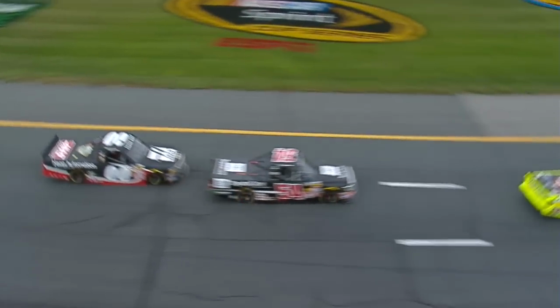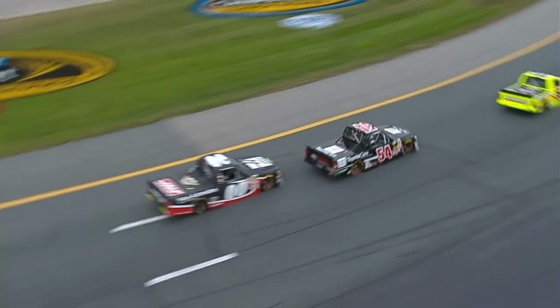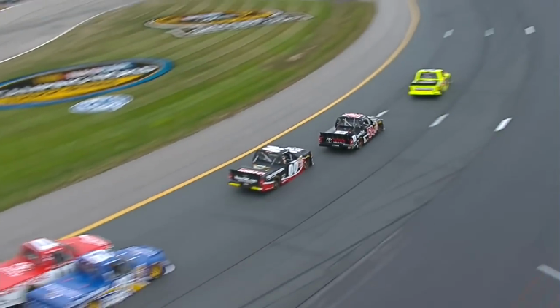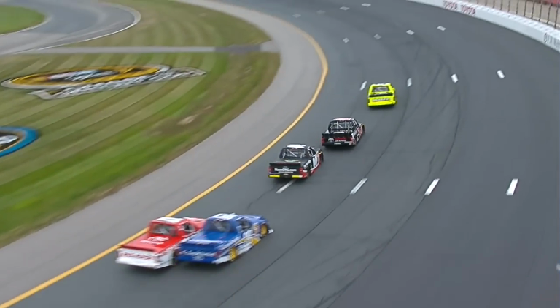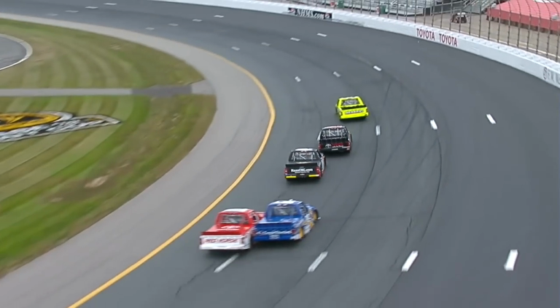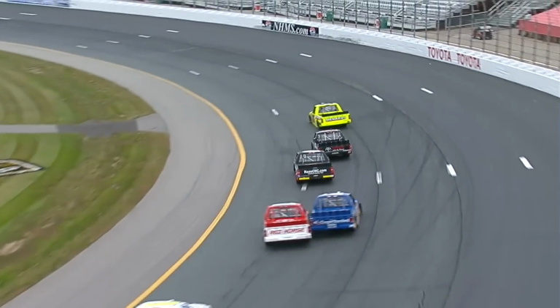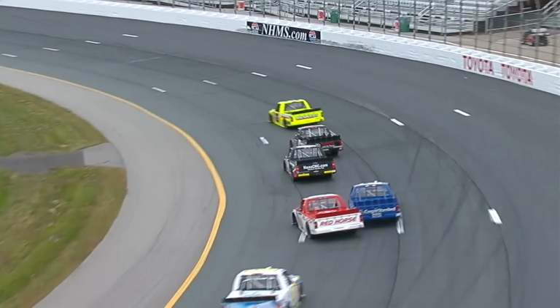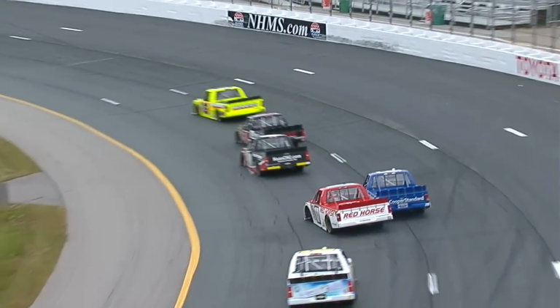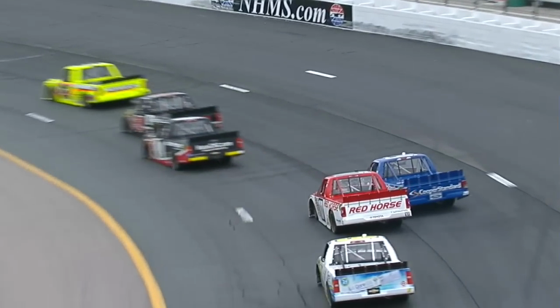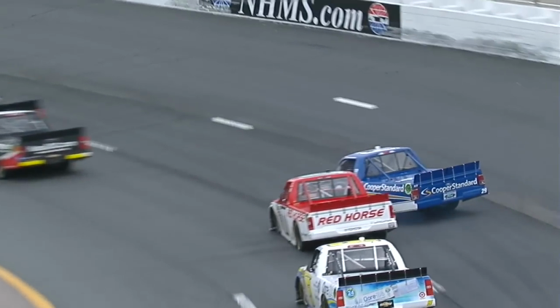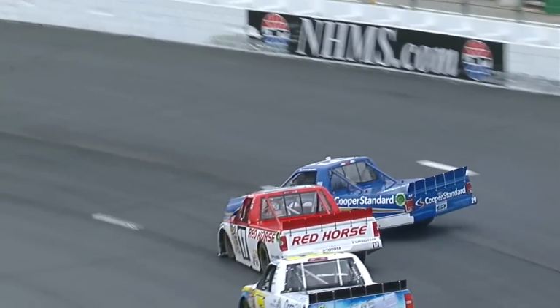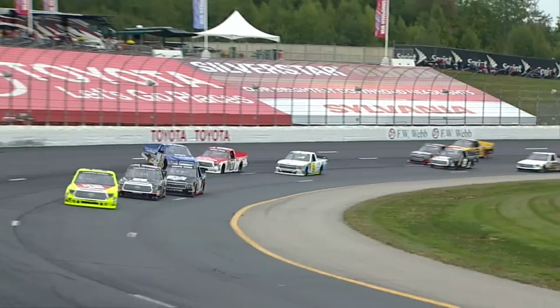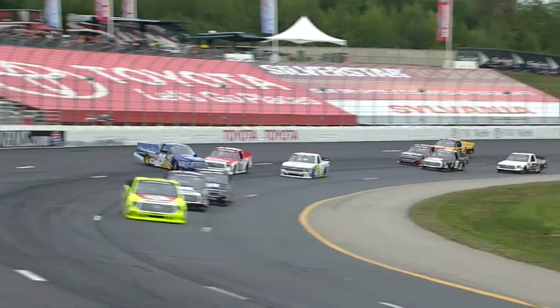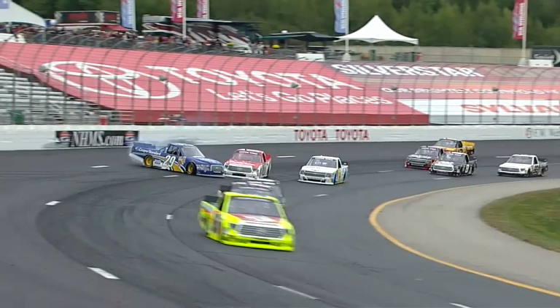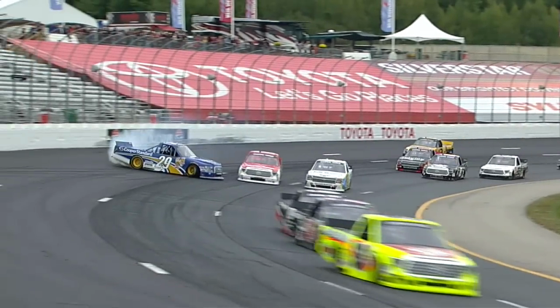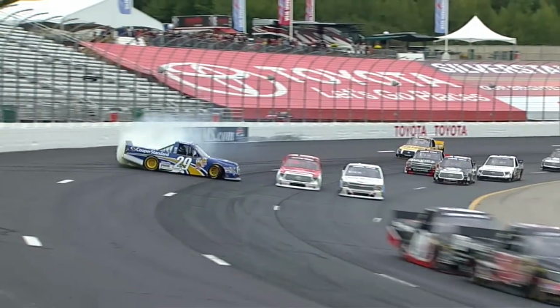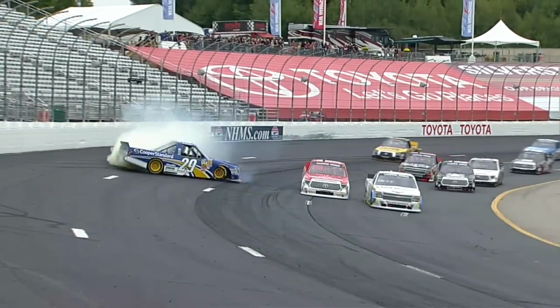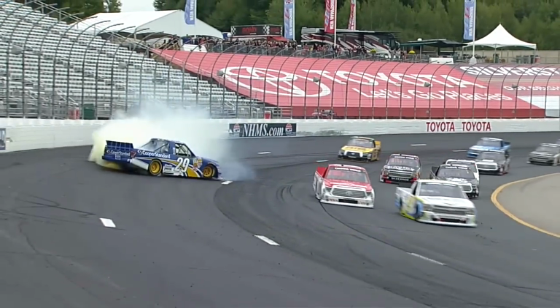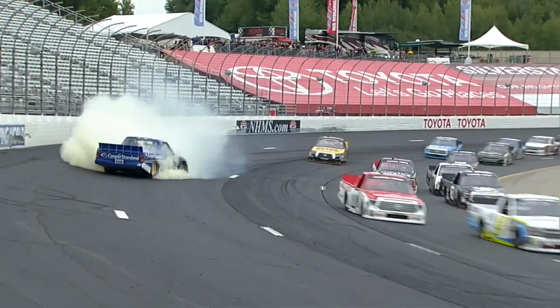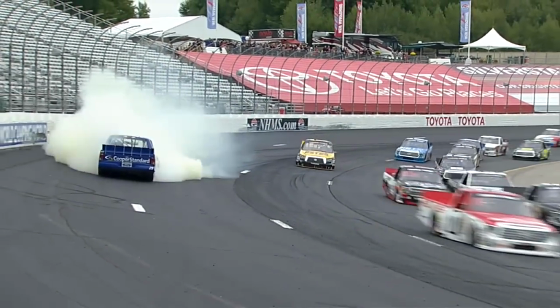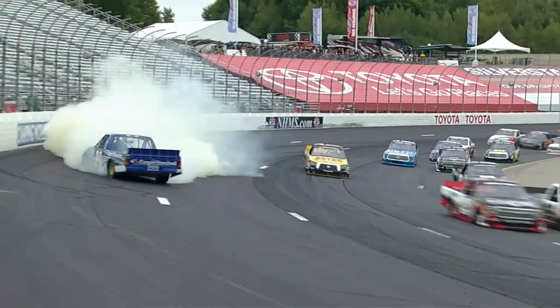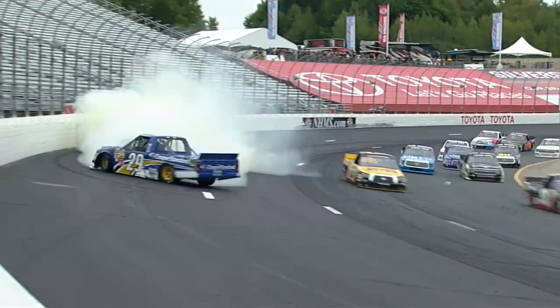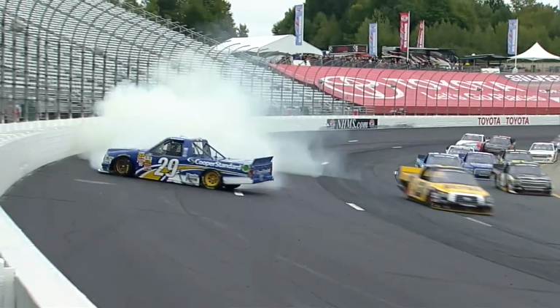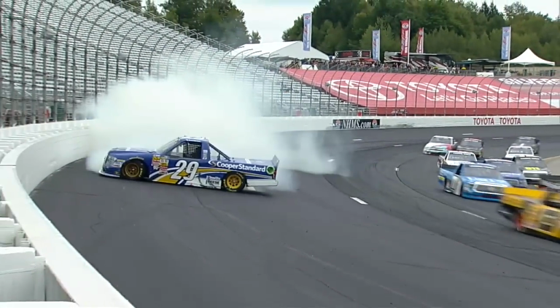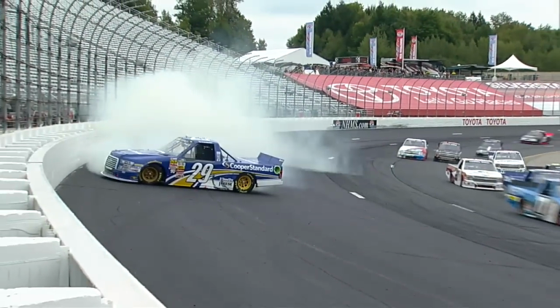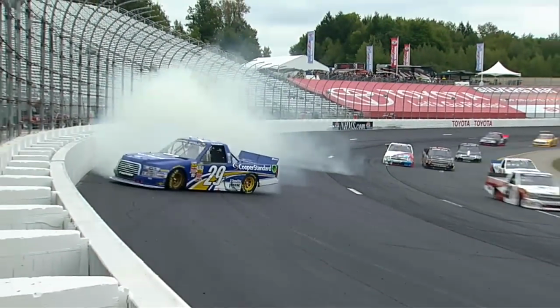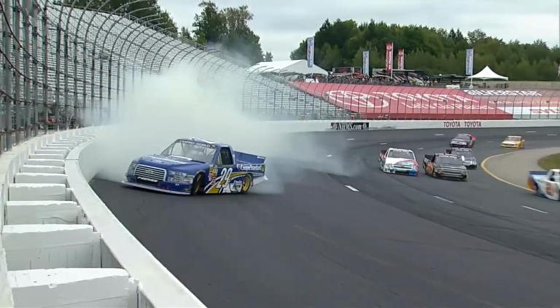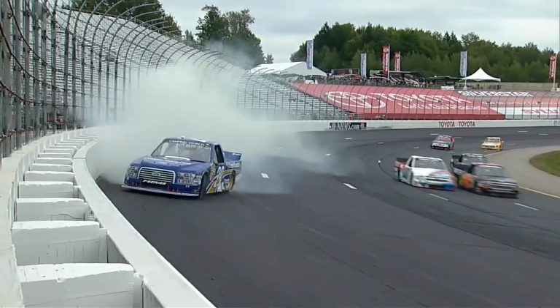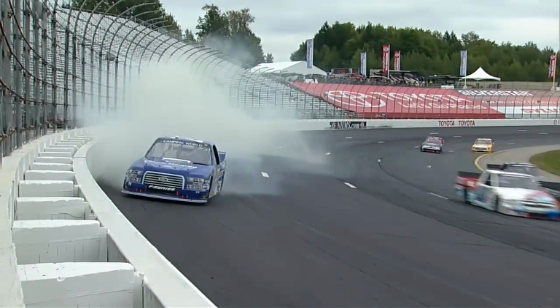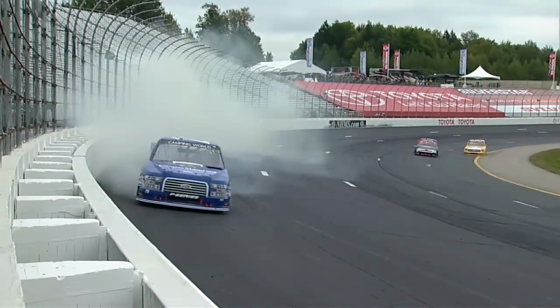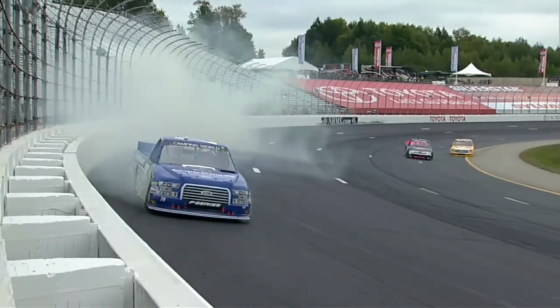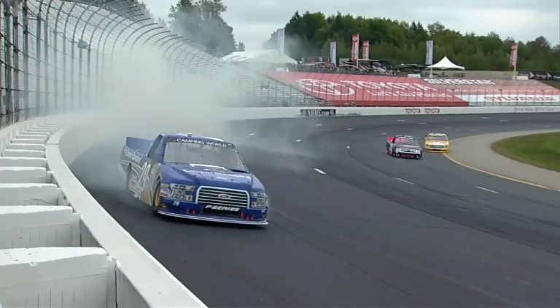Bubba pulls down to pull the block on Custer. Ooh, contact. Blaney's around from Timothy Peters. Hold on to it. Caution, caution out again.